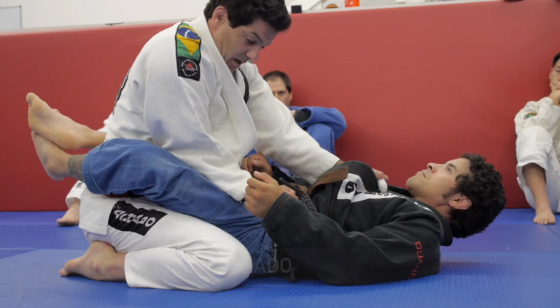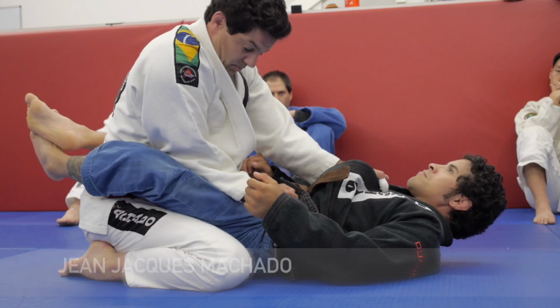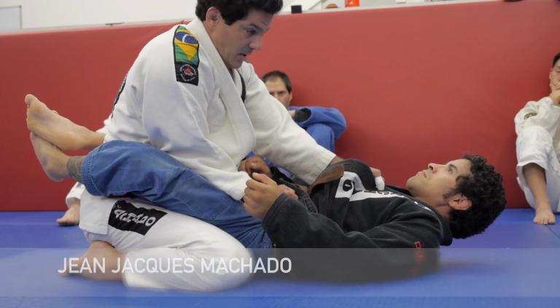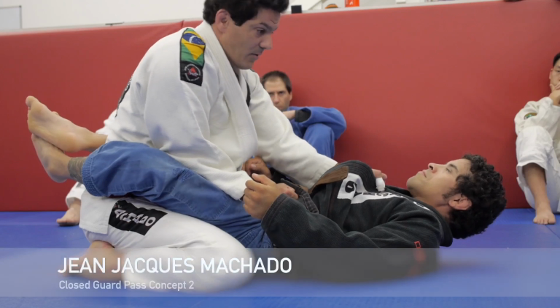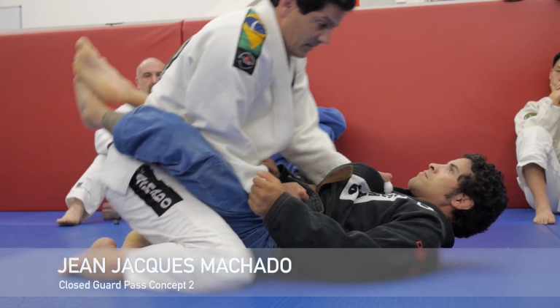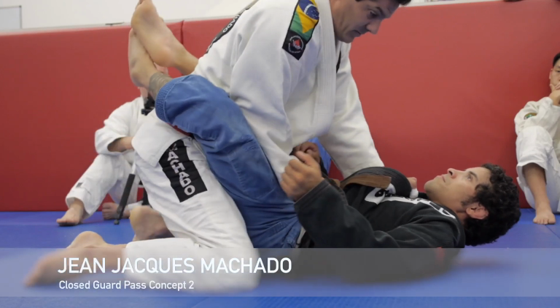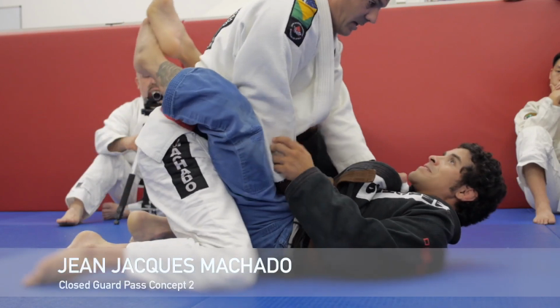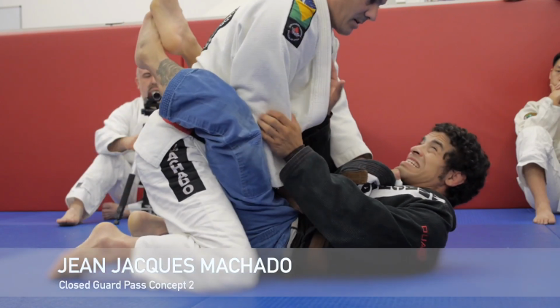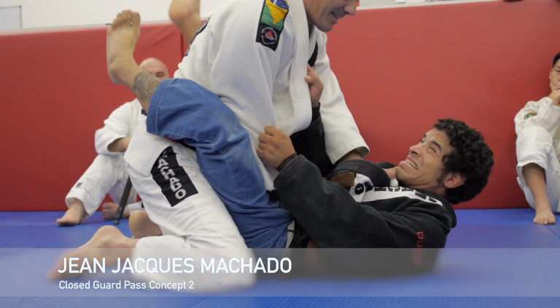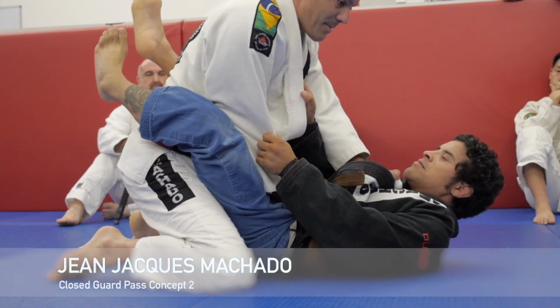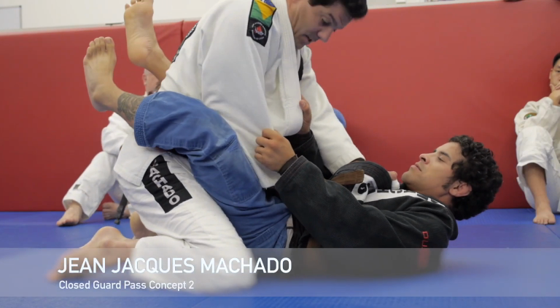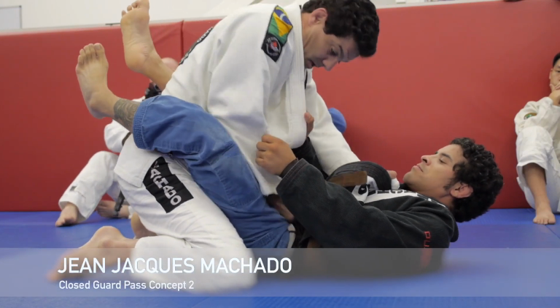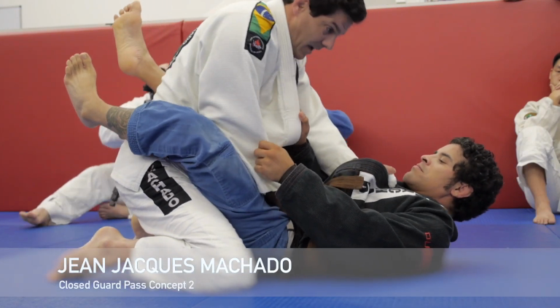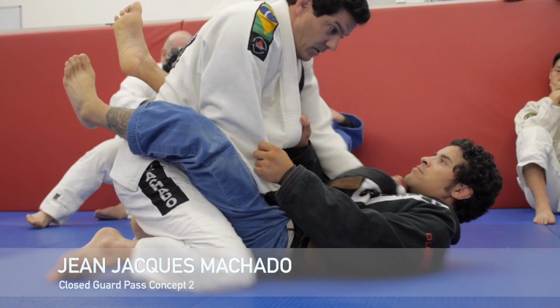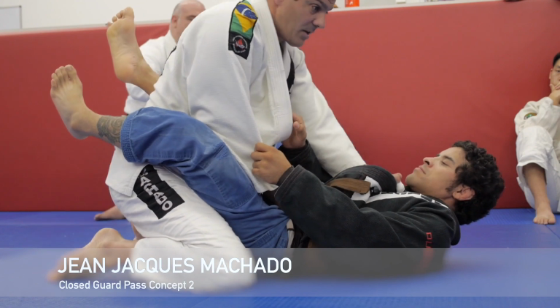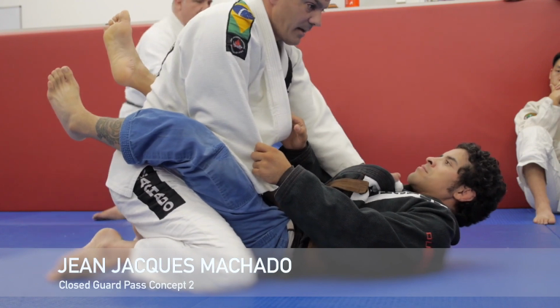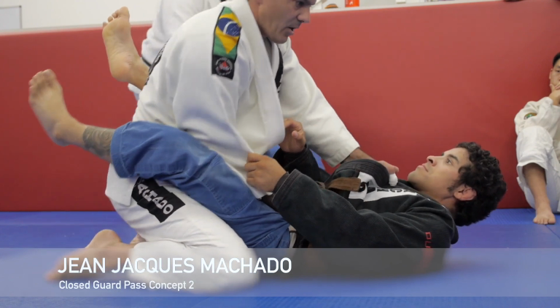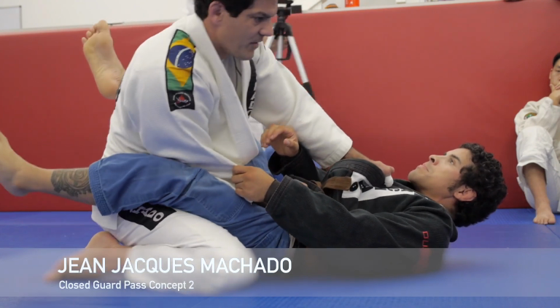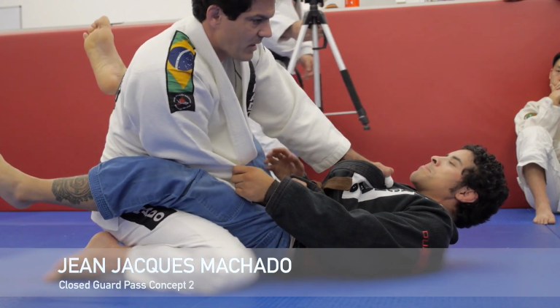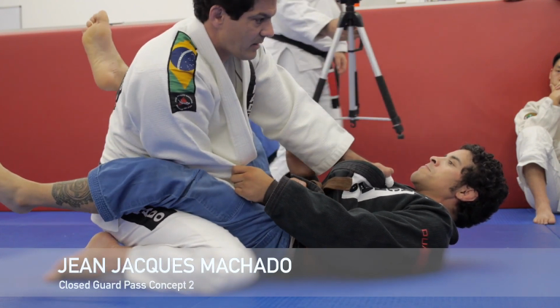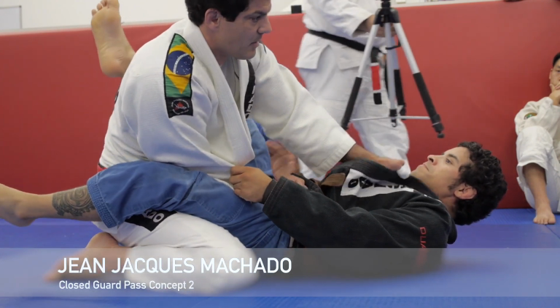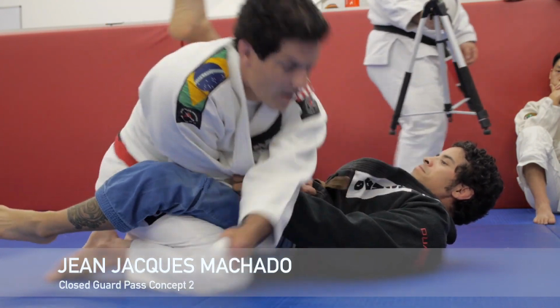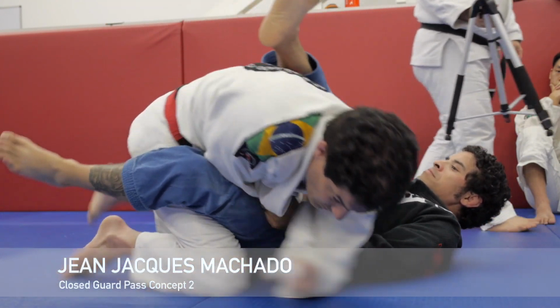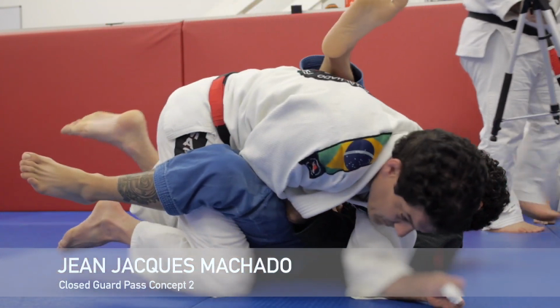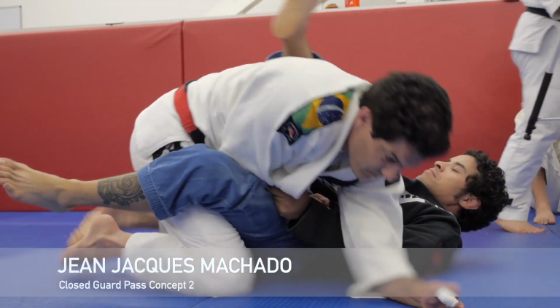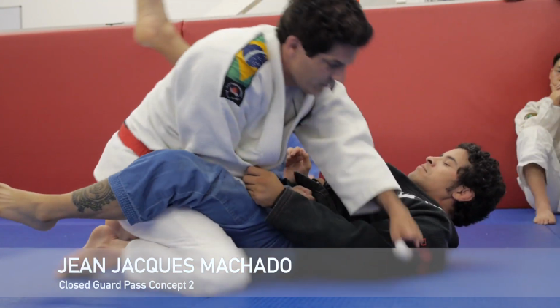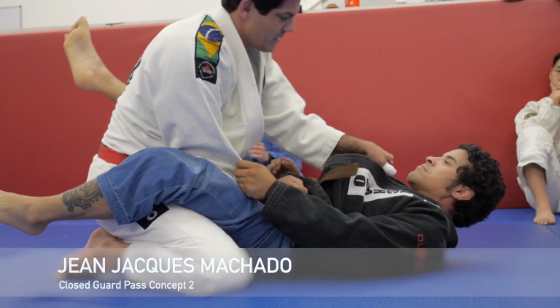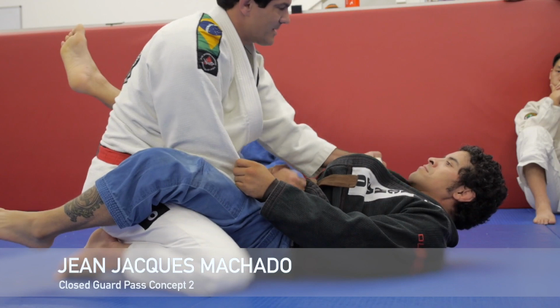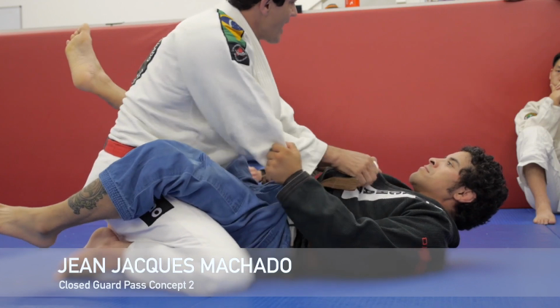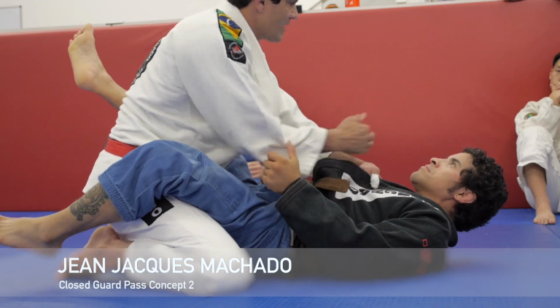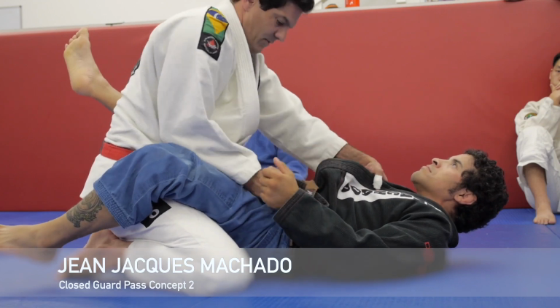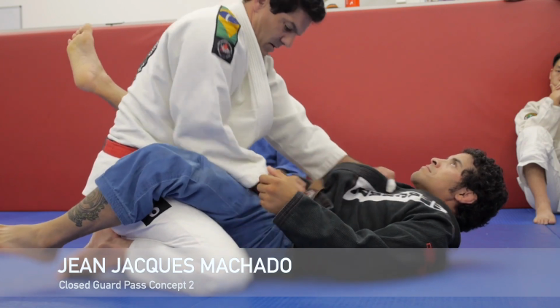Right here, block the leg — you're fine. Right there. But the same length as I use here, I gotta use here. Cannot be everything on the leg. Then he pulls your arm out. It's half and half, right here.